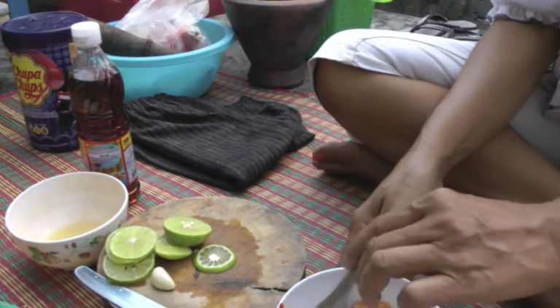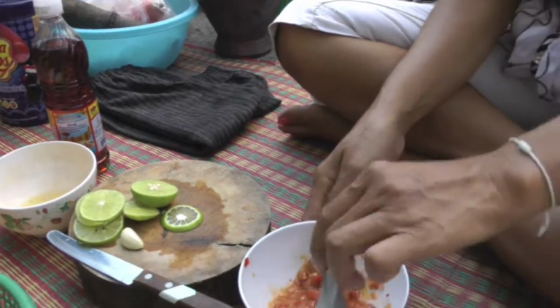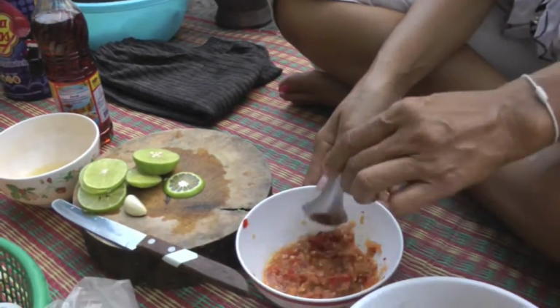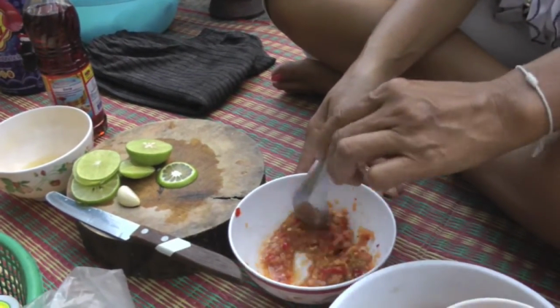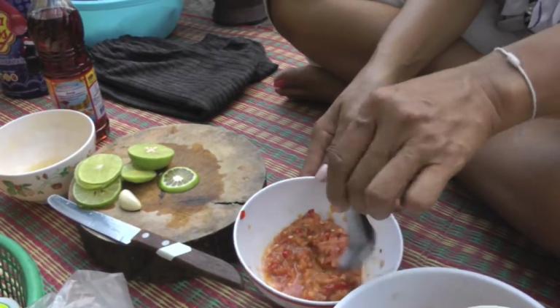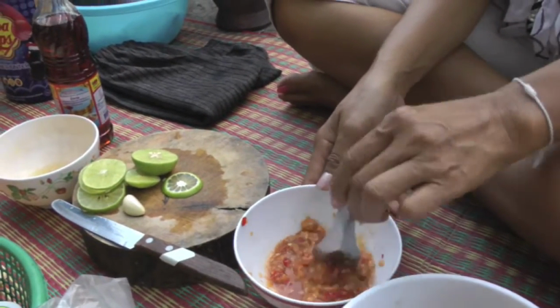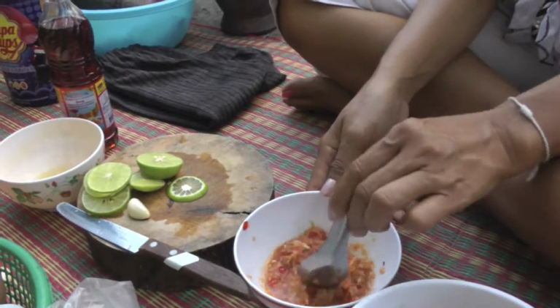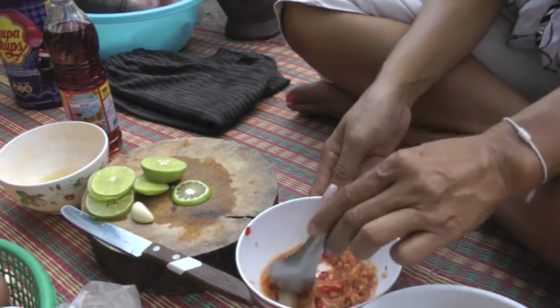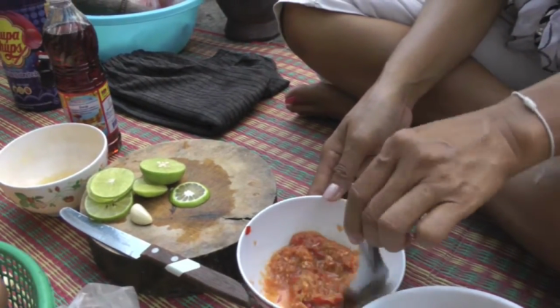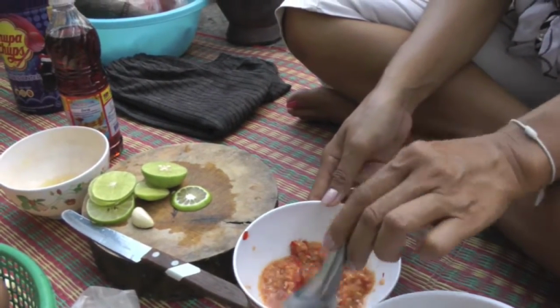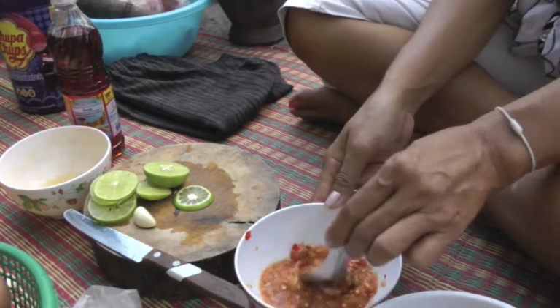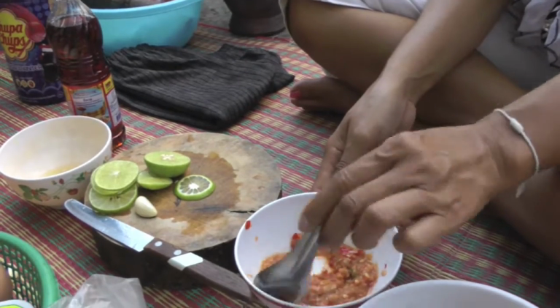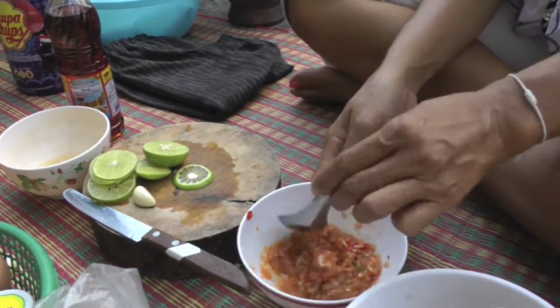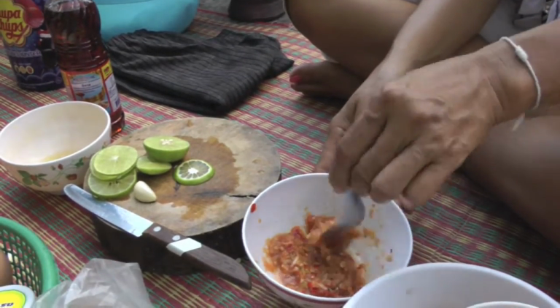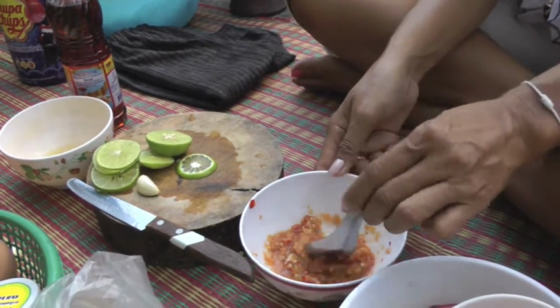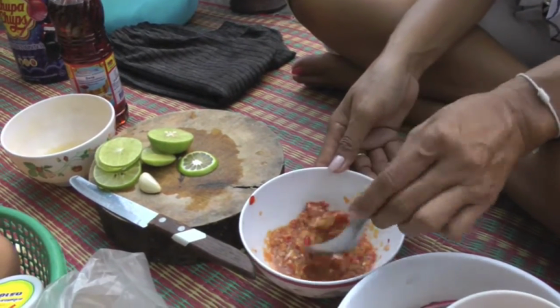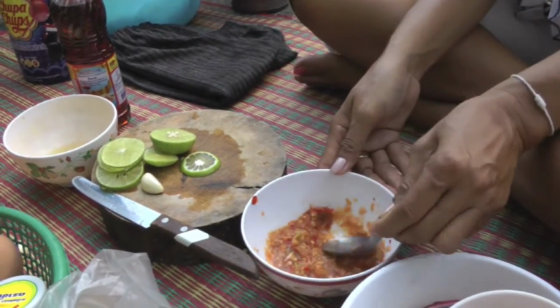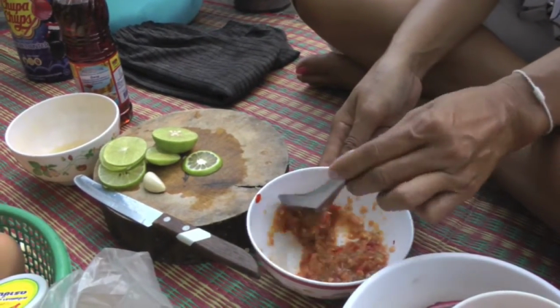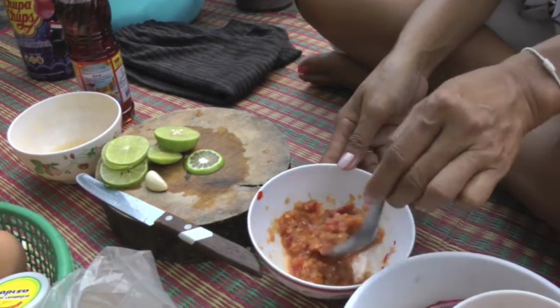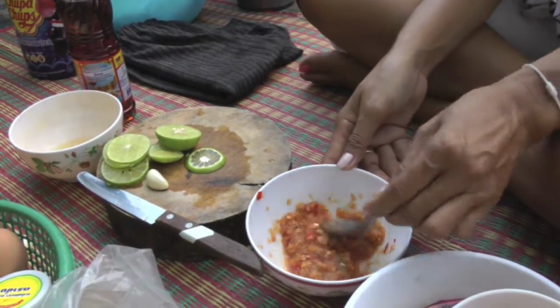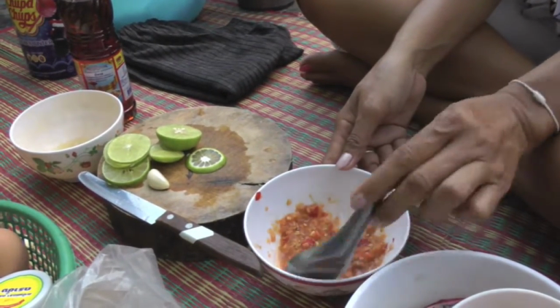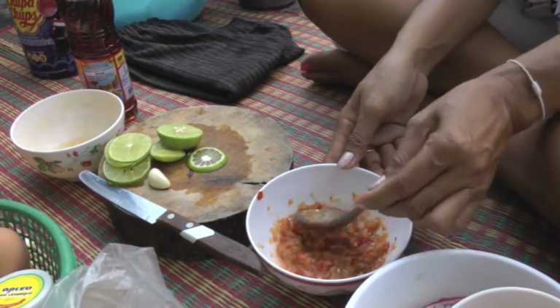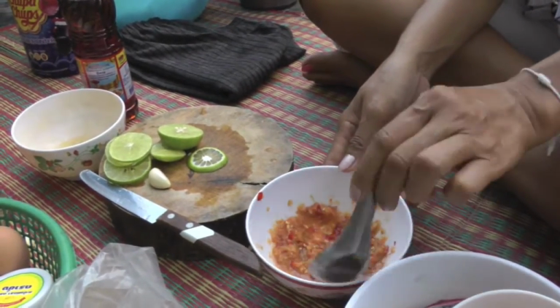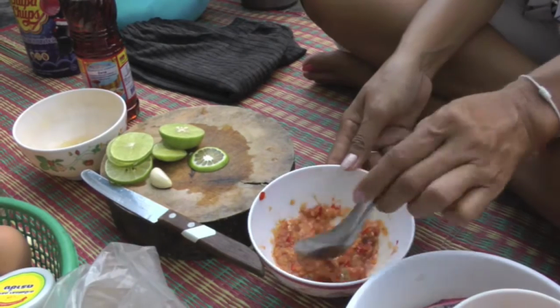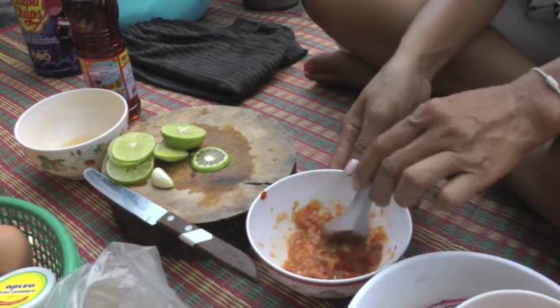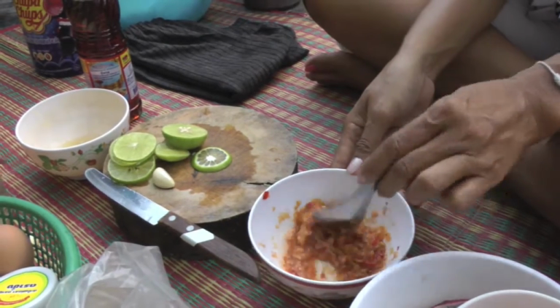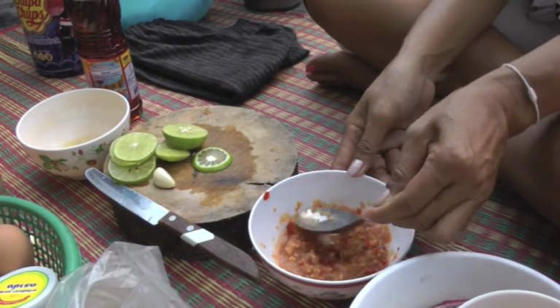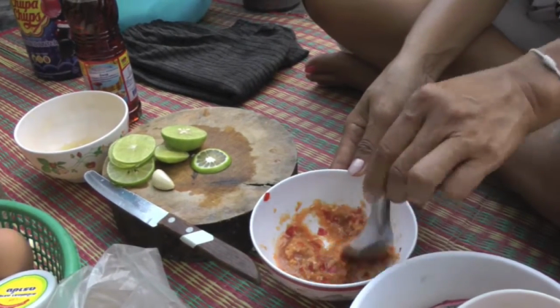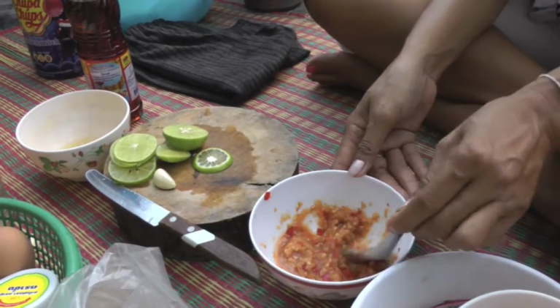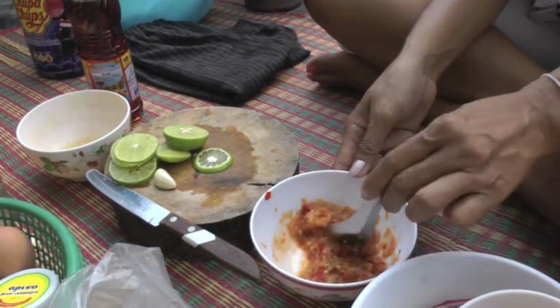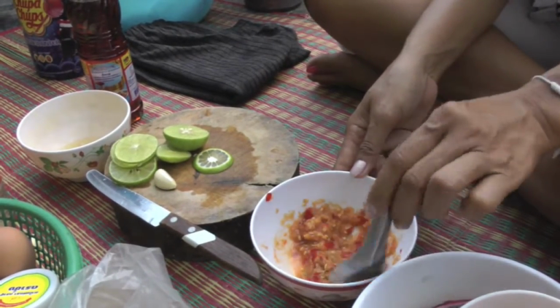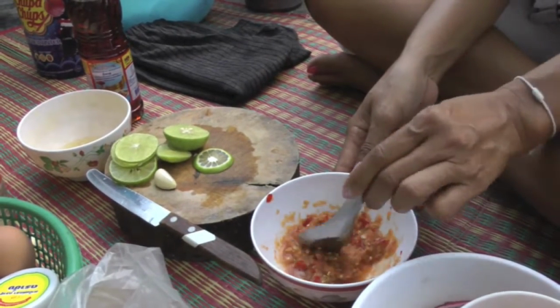It's fish sauce with lime and a round of spices.